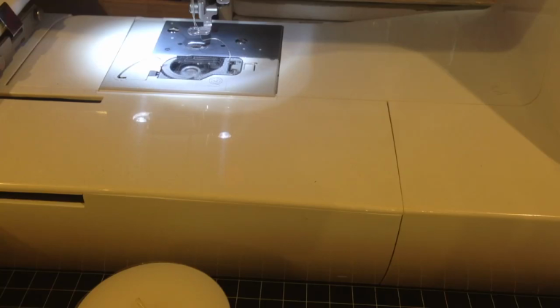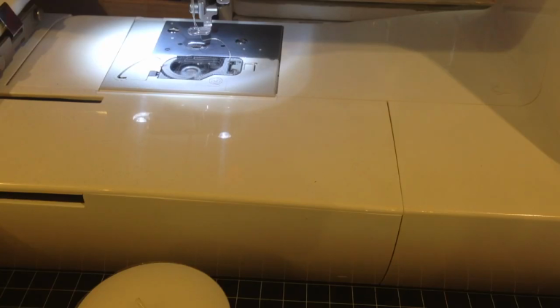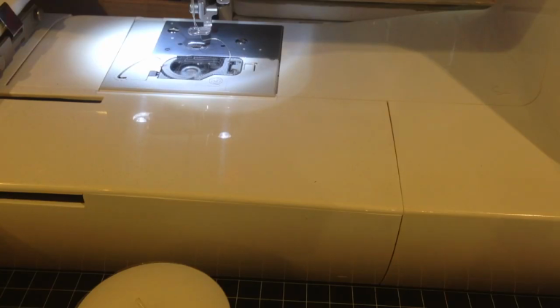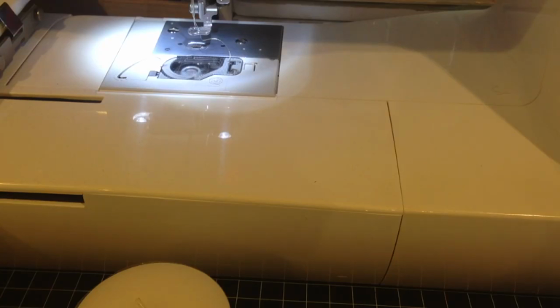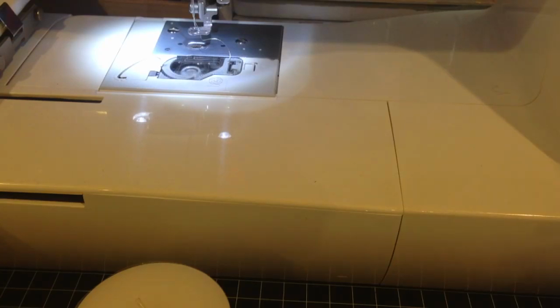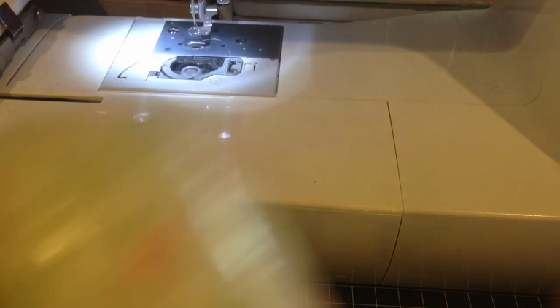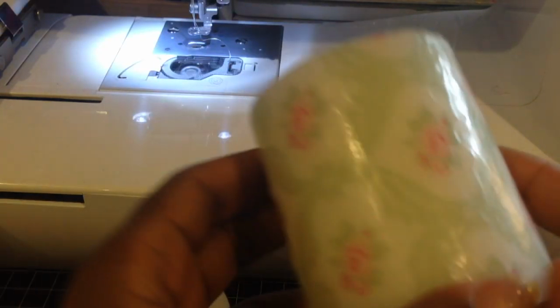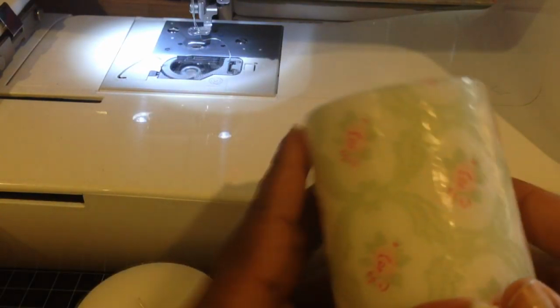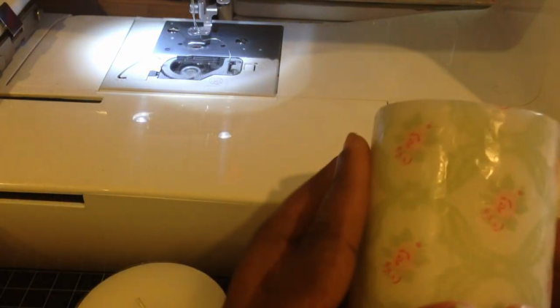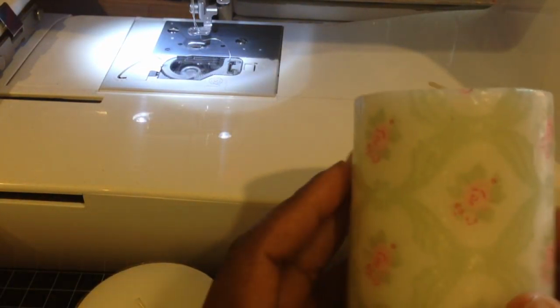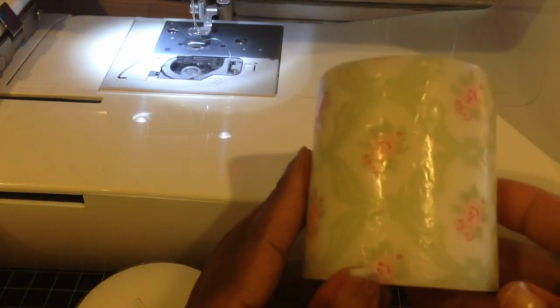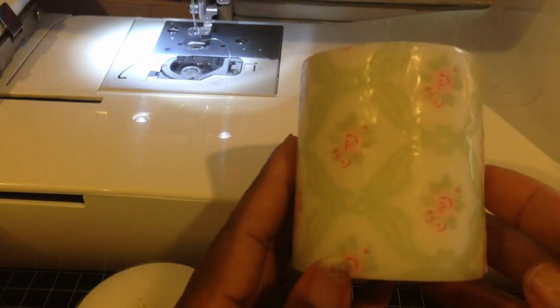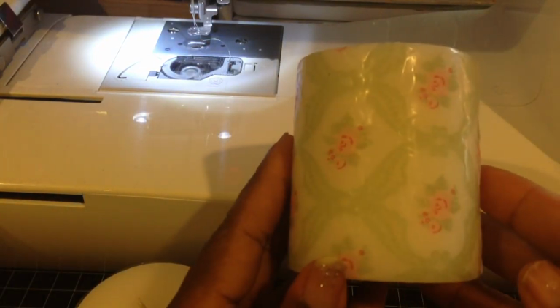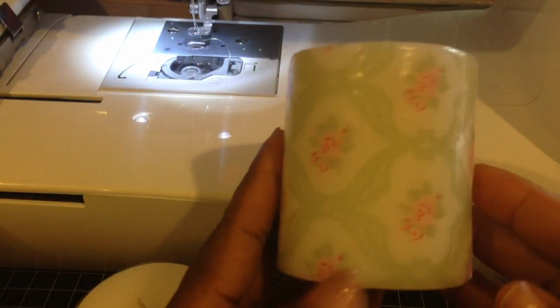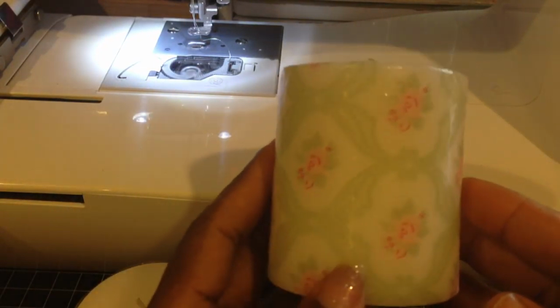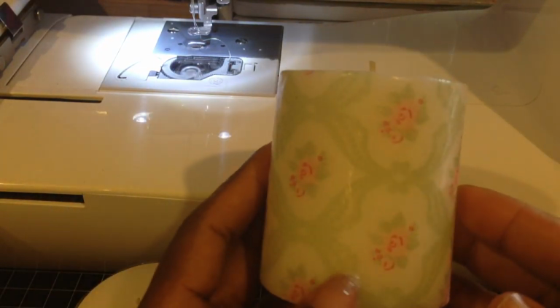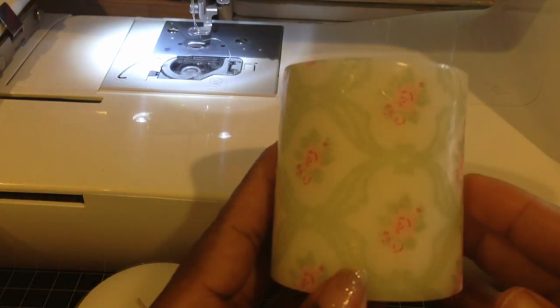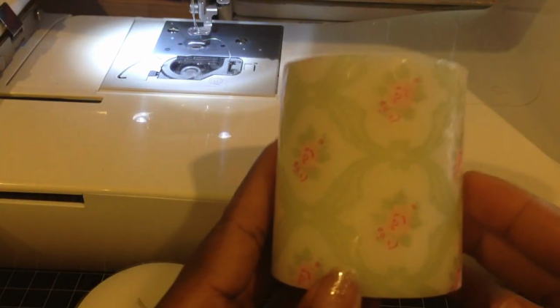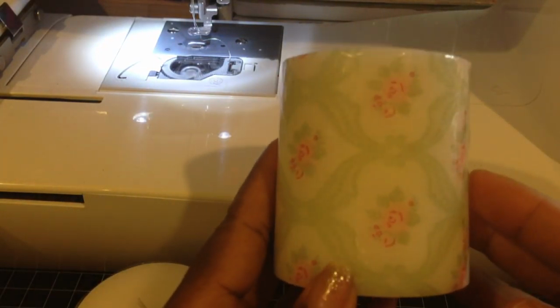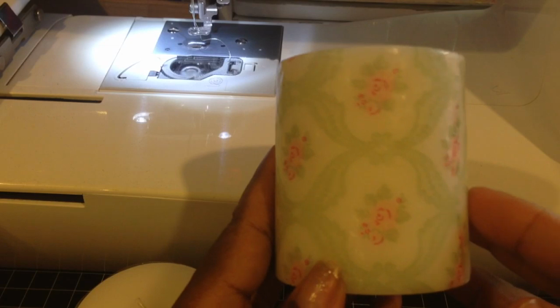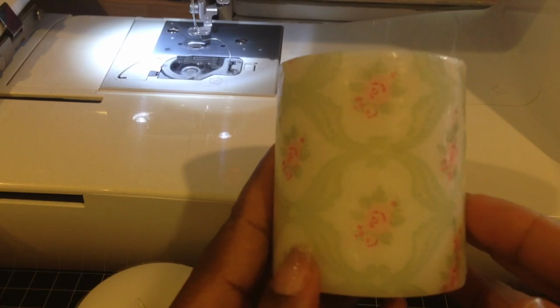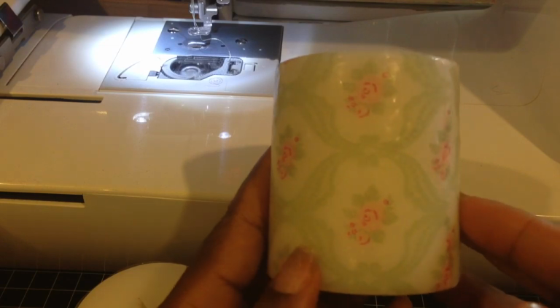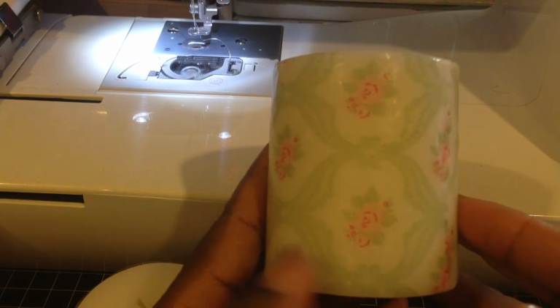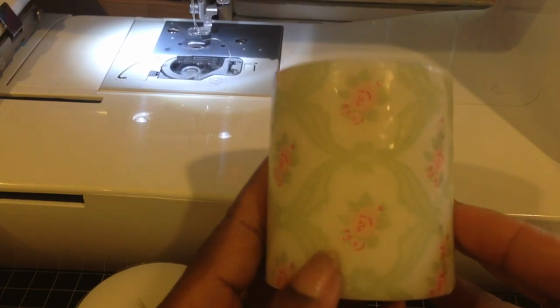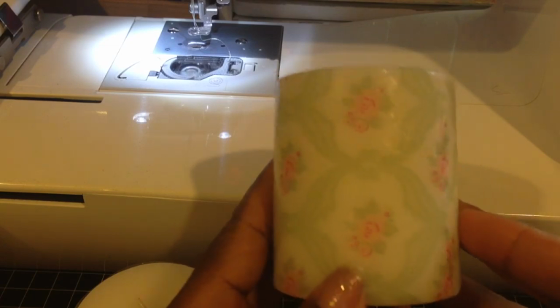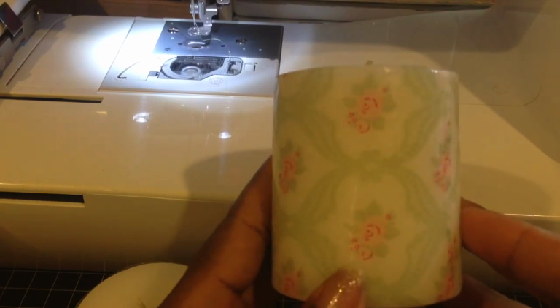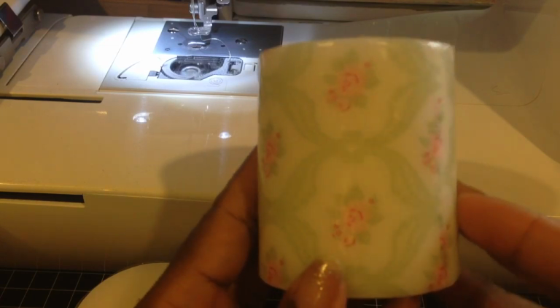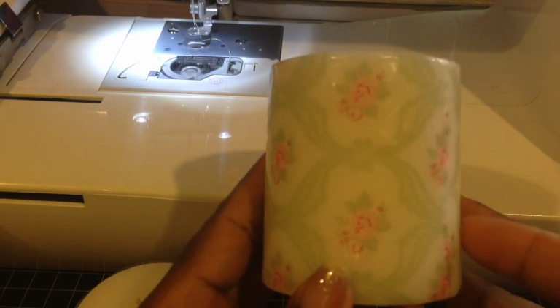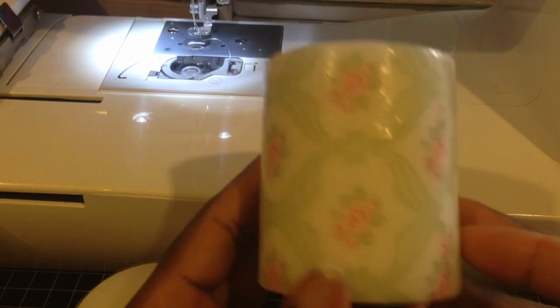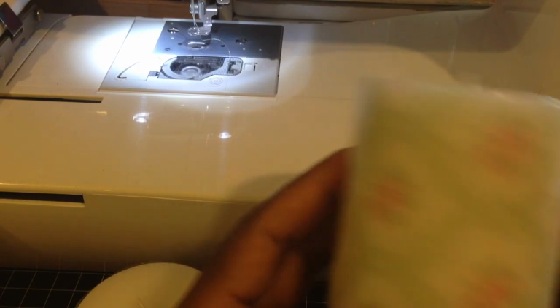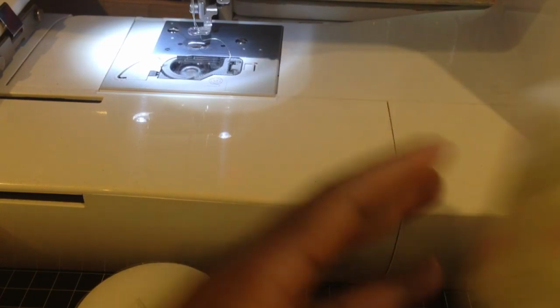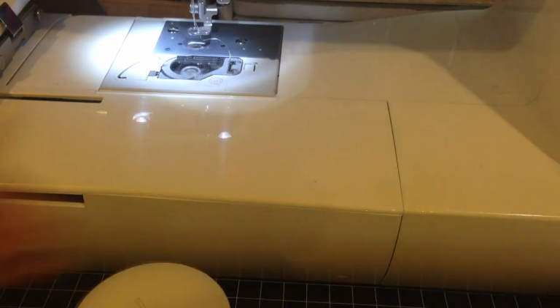Hey guys, this is Gloria. So as promised, I am back to share with you guys how I decoupaged the napkin onto this candle. And it's very, very simple.